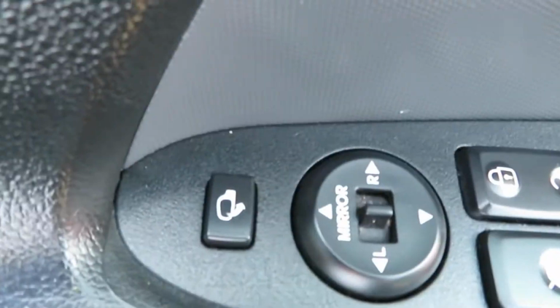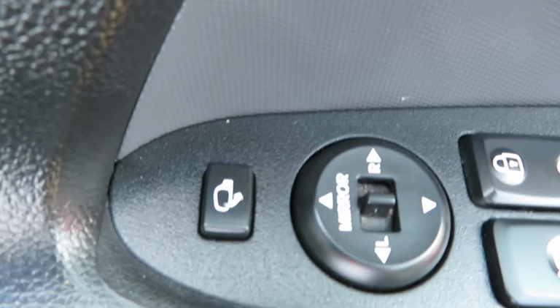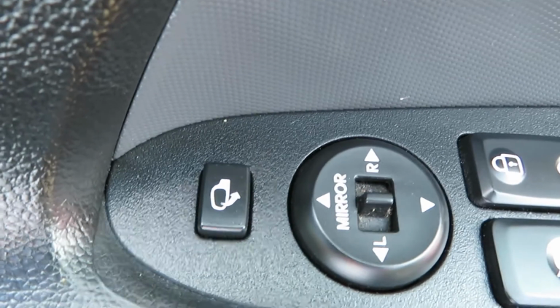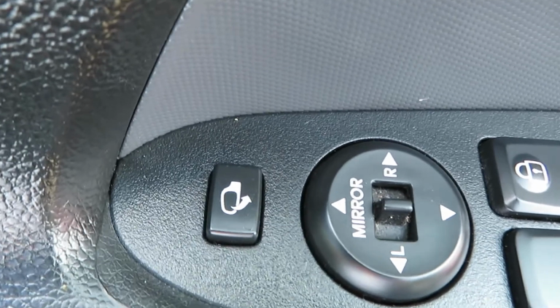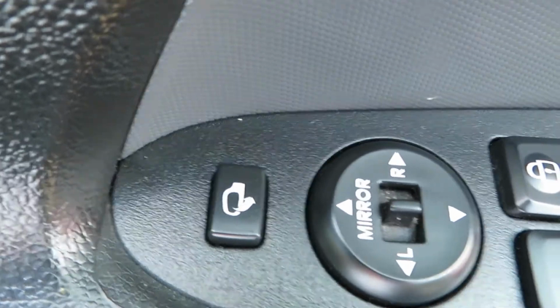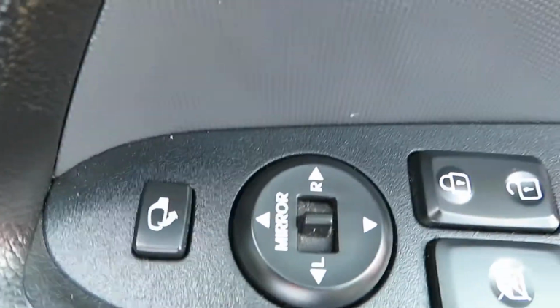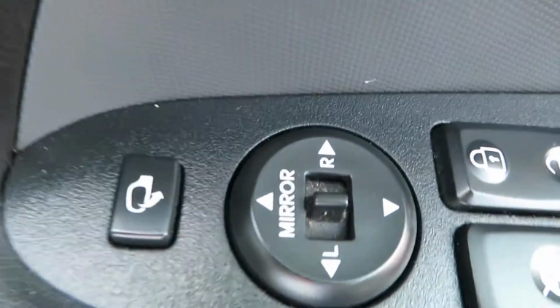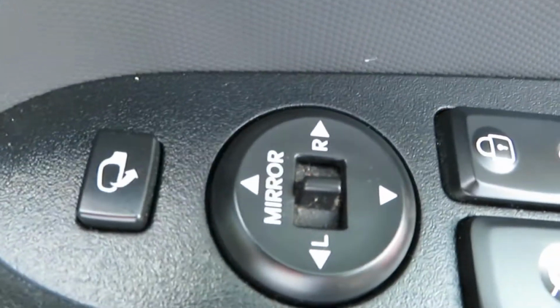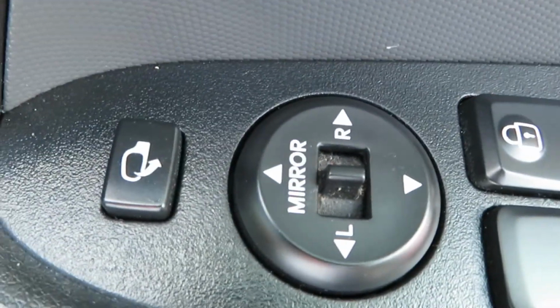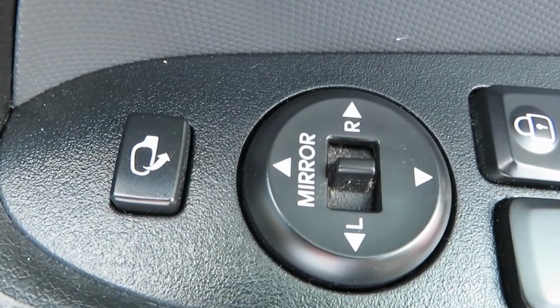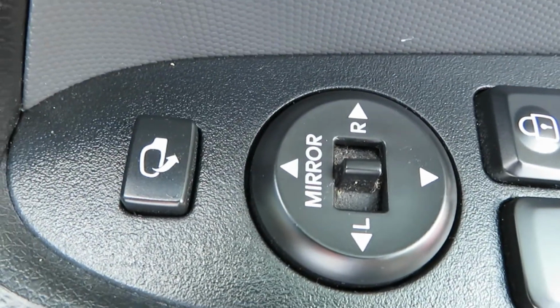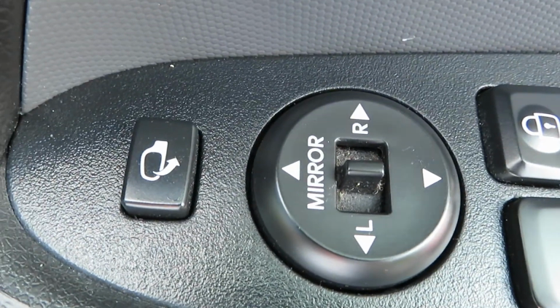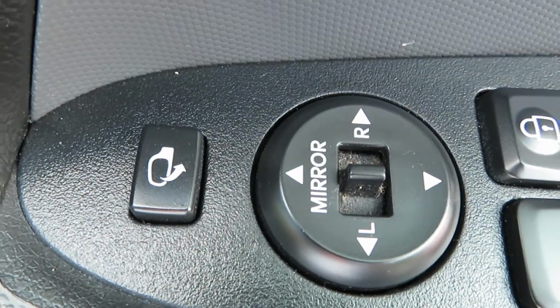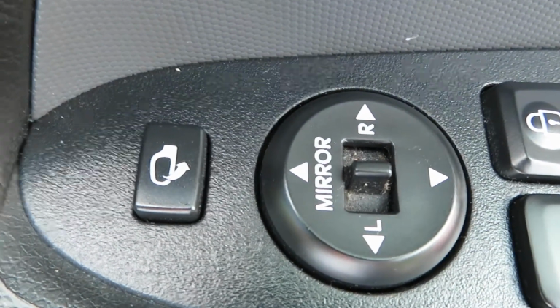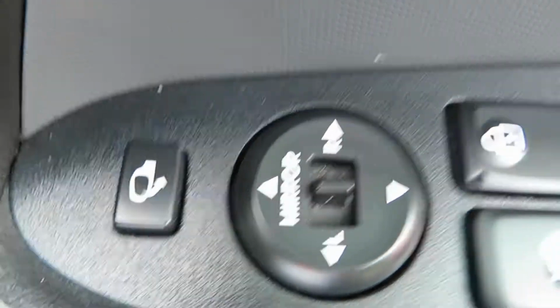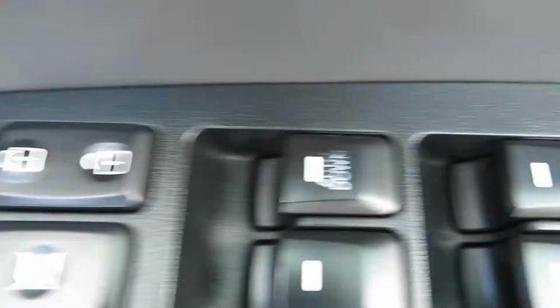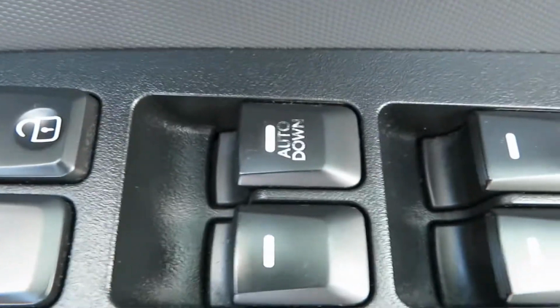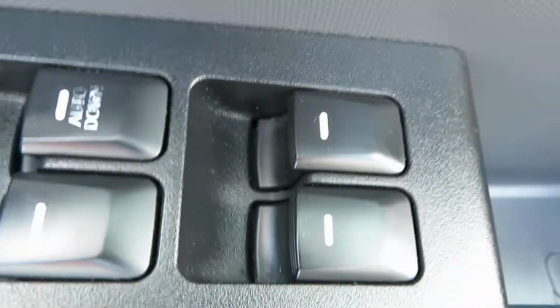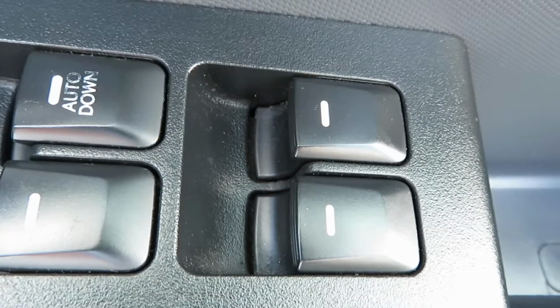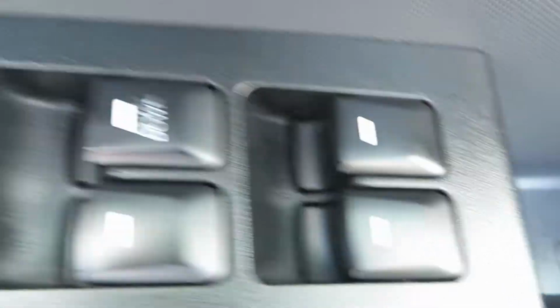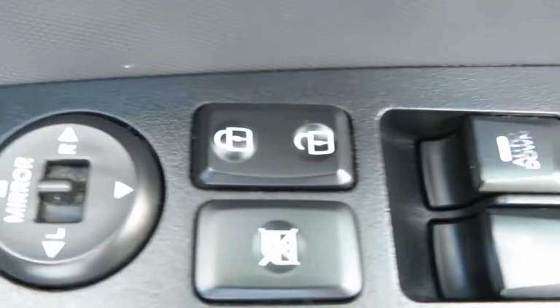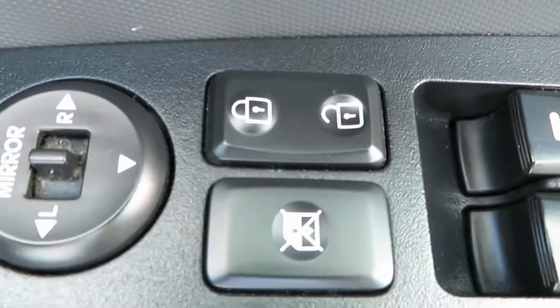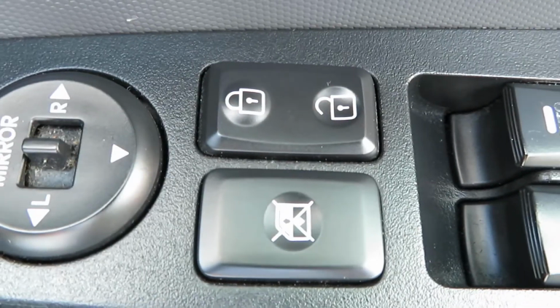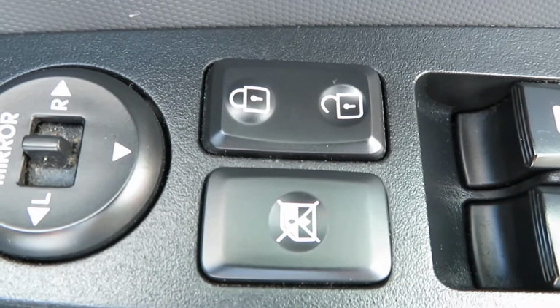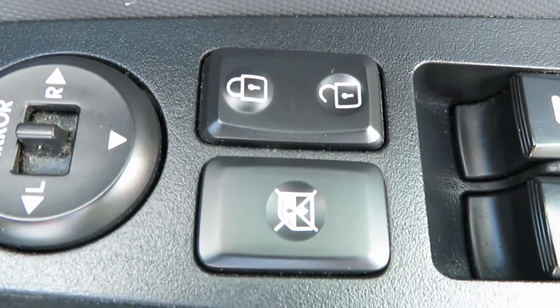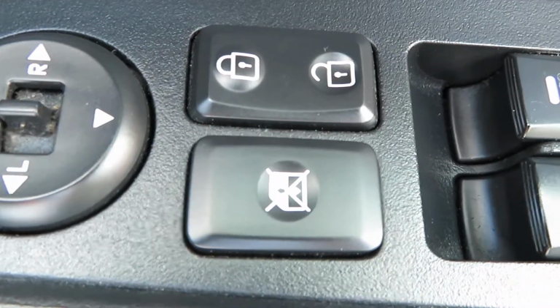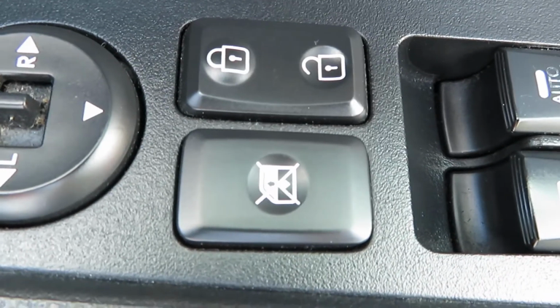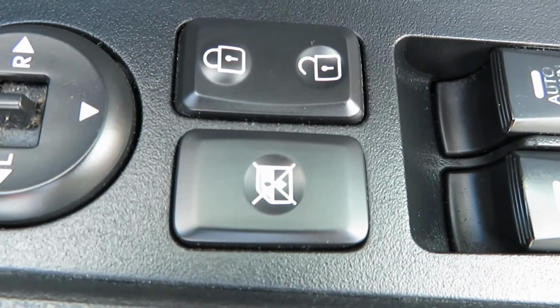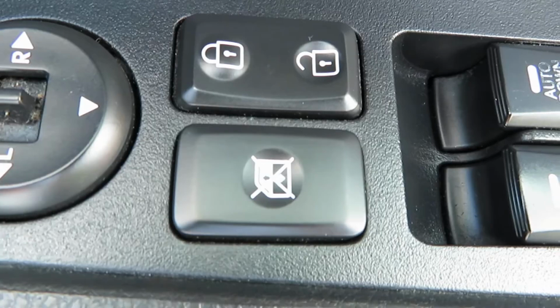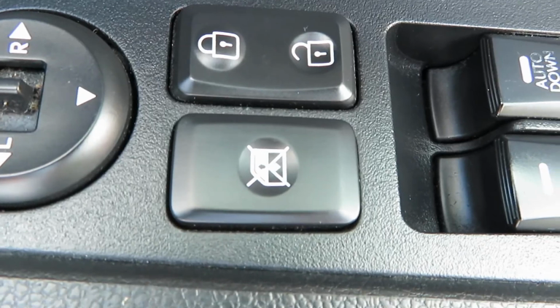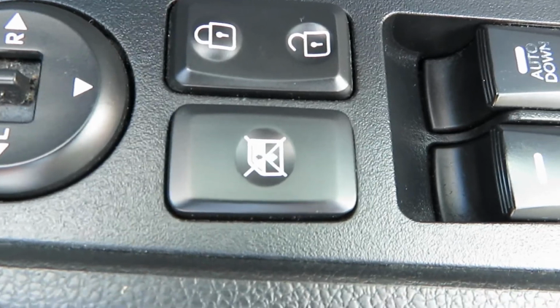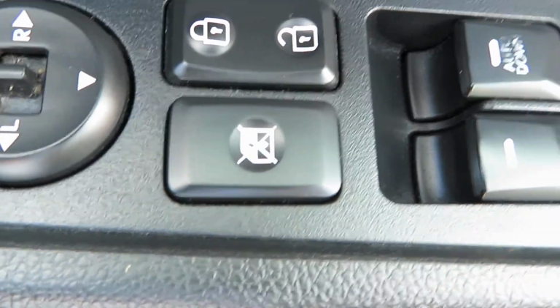On the door, we've got electric door mirrors that also fold in, front and rear electric windows, central locking, and you can lock the back windows to stop the children playing with them.